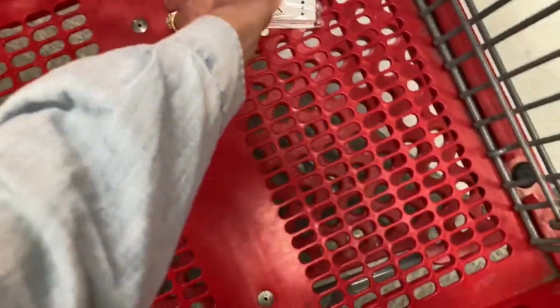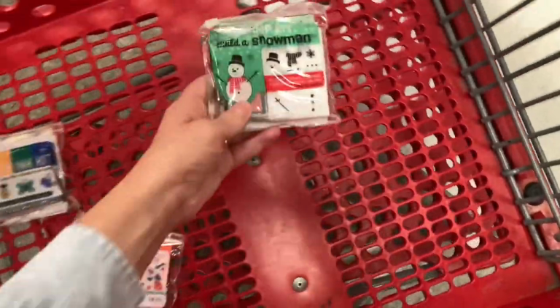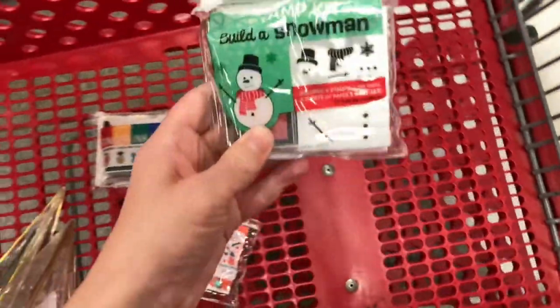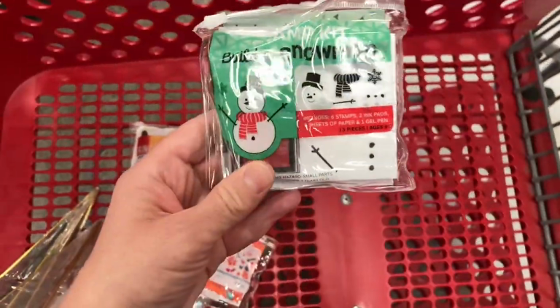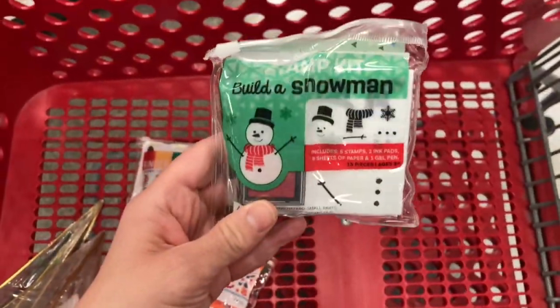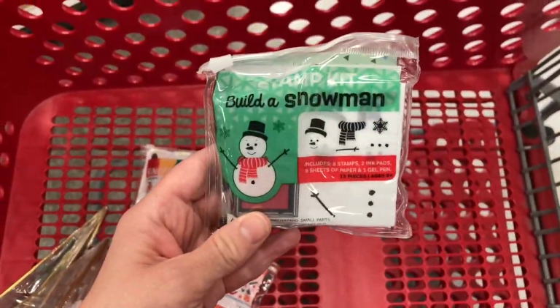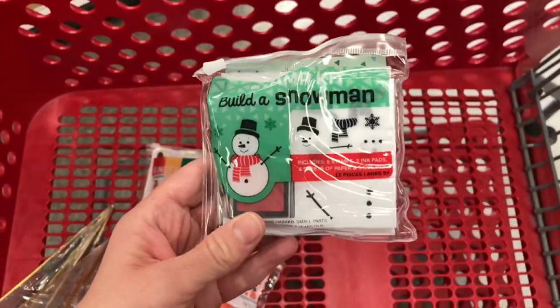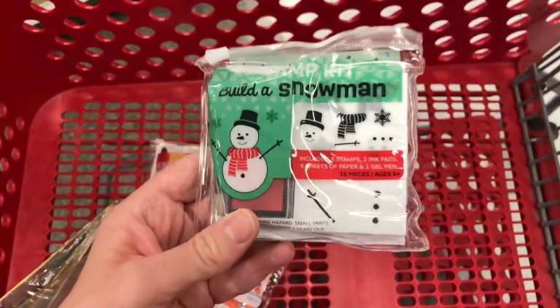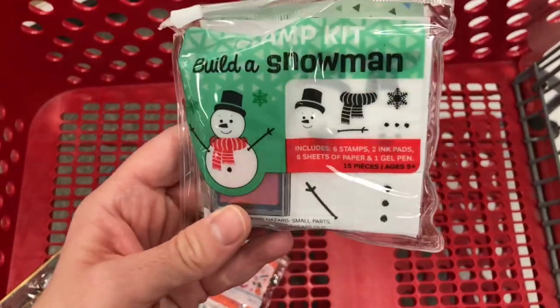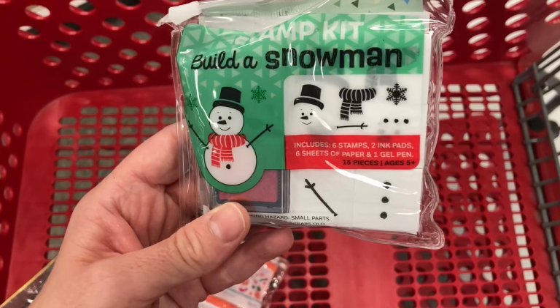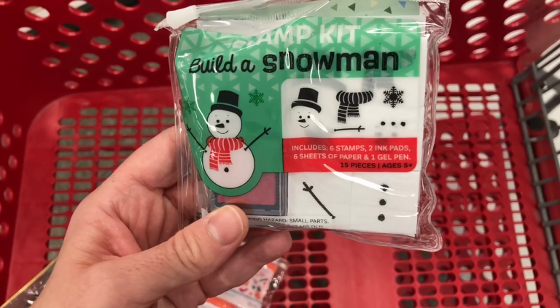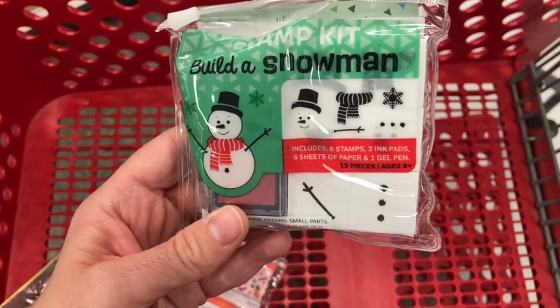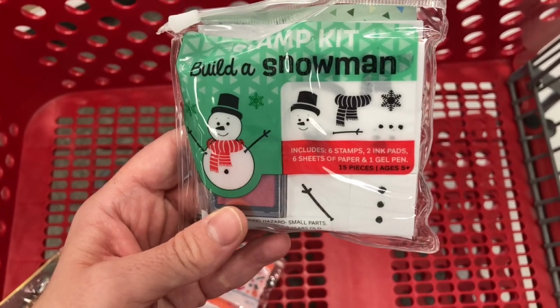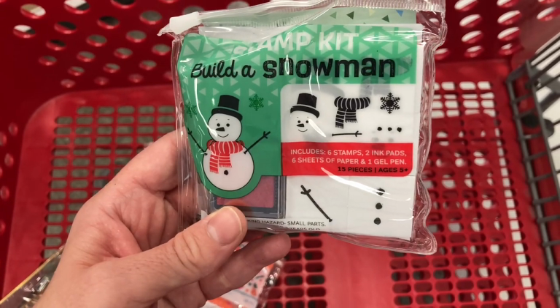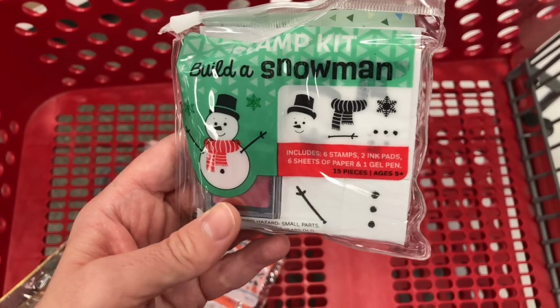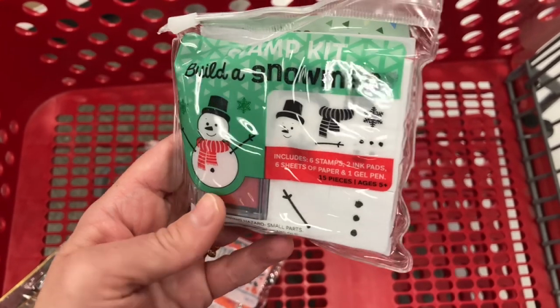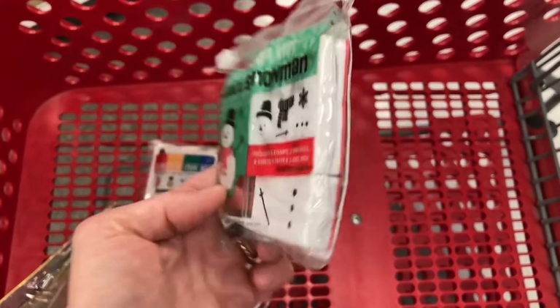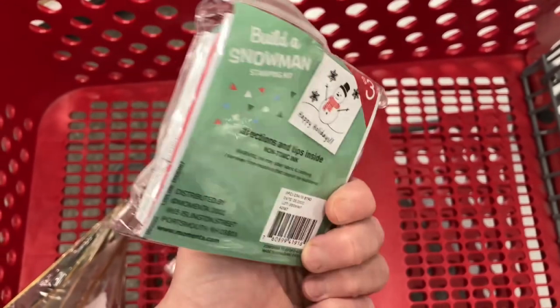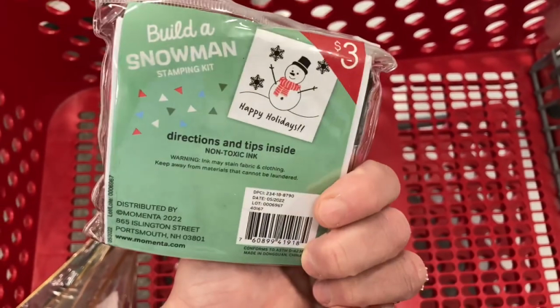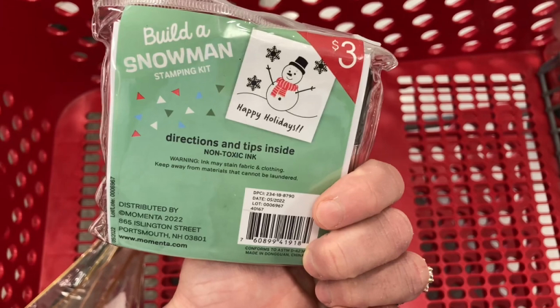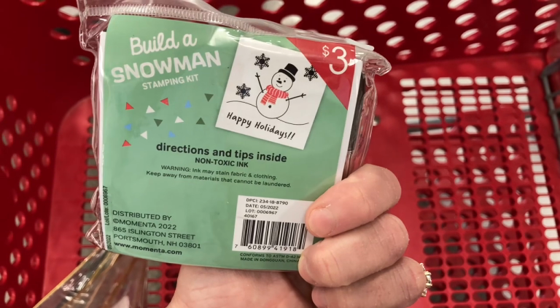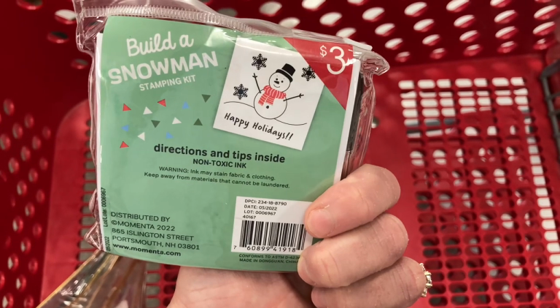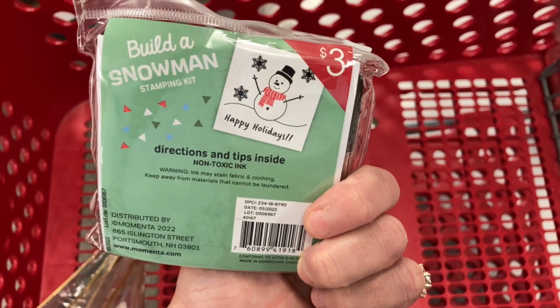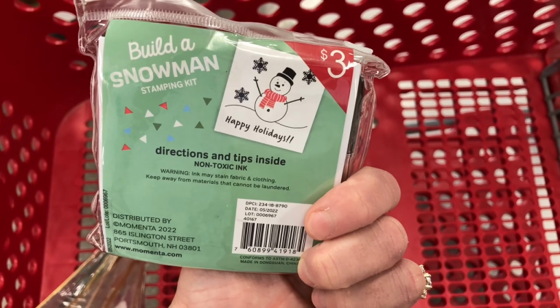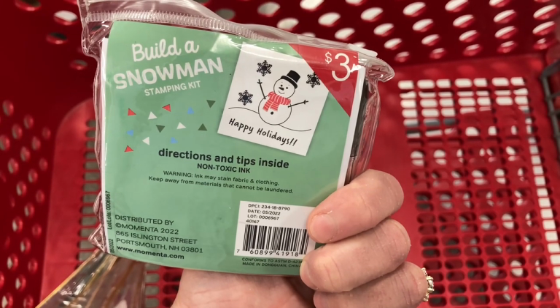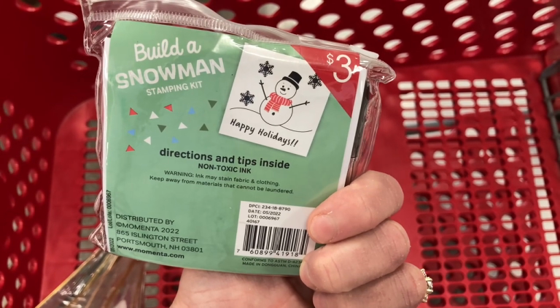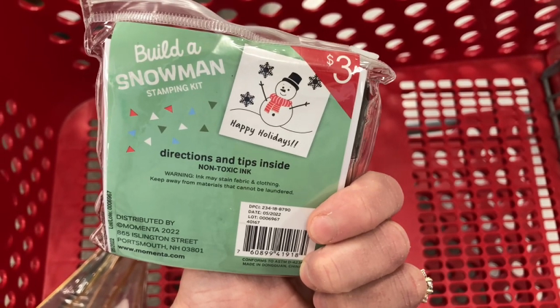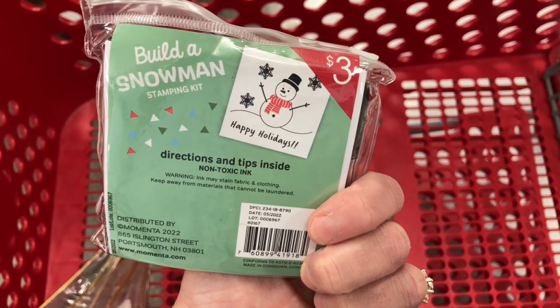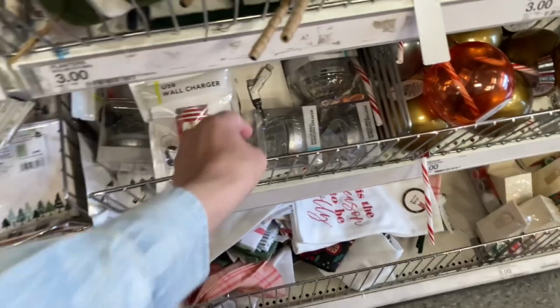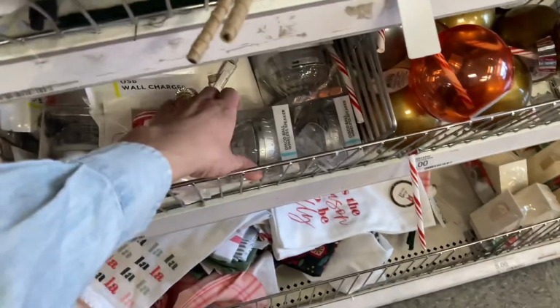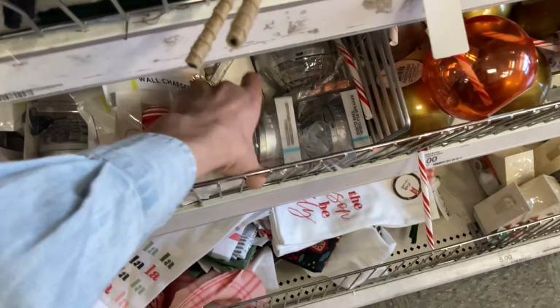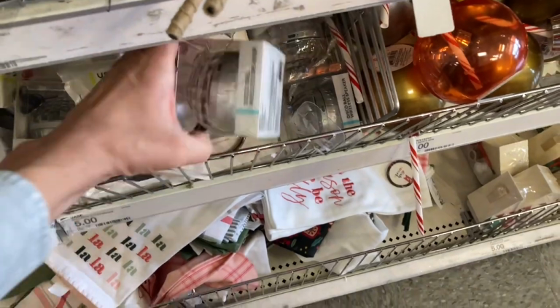They also have this build-your-own snowman kit — check it out. The age recommendation is about six and up on all of these, so just keep that in mind when picking them up. I didn't get one for my son because he's four; I thought maybe I'd wait another year or so.